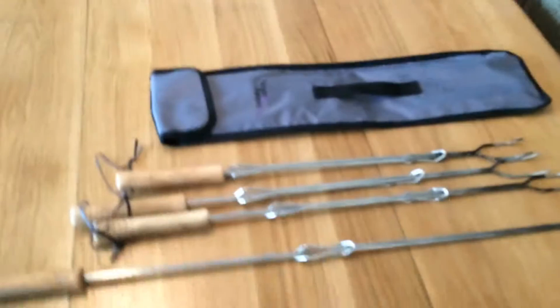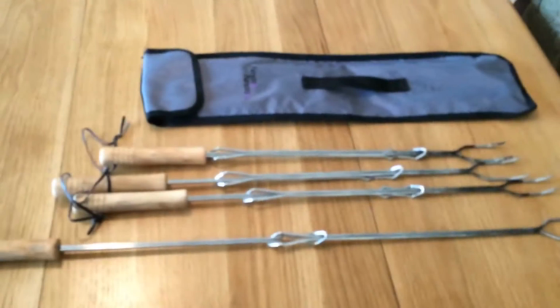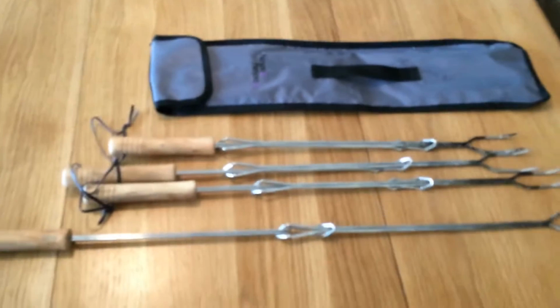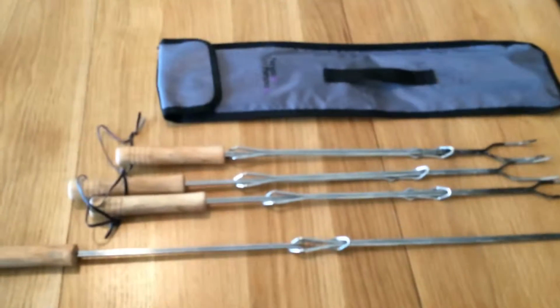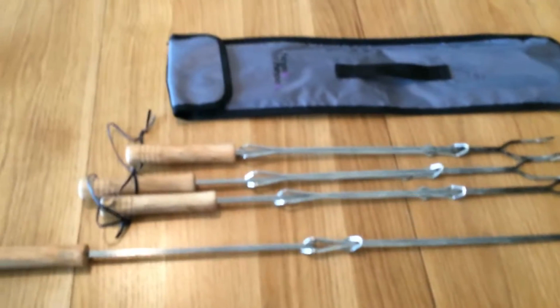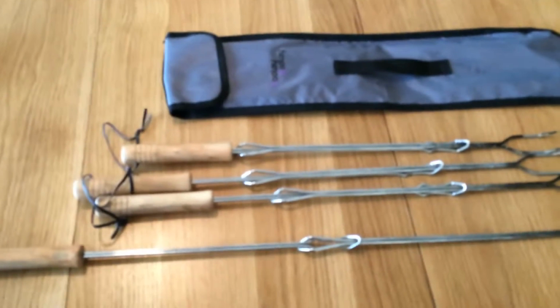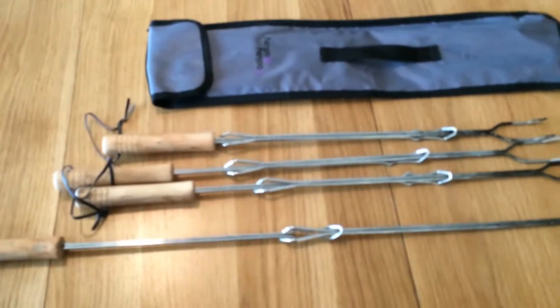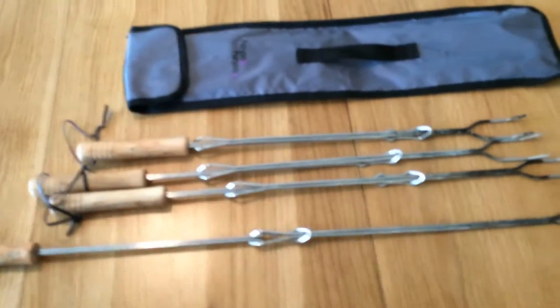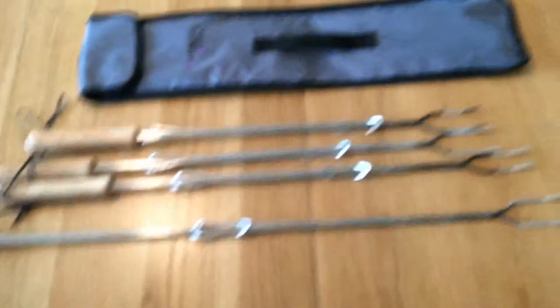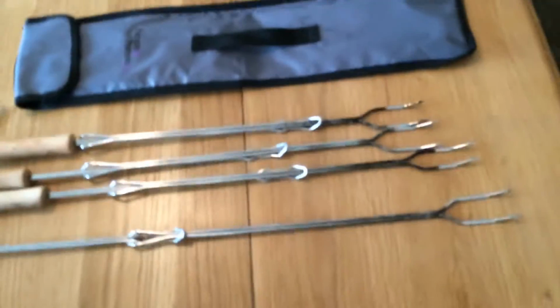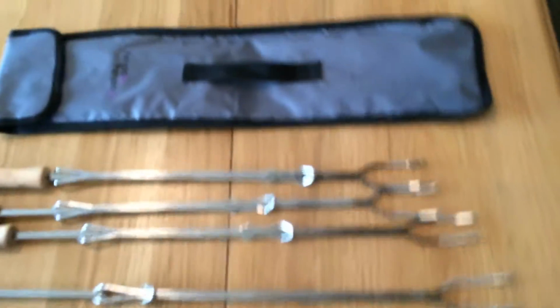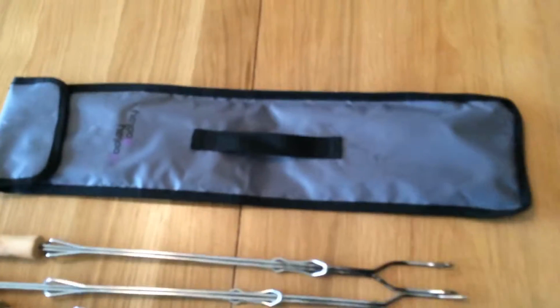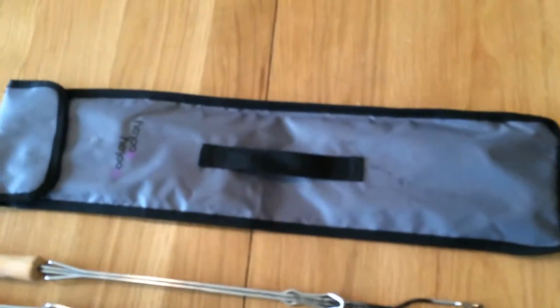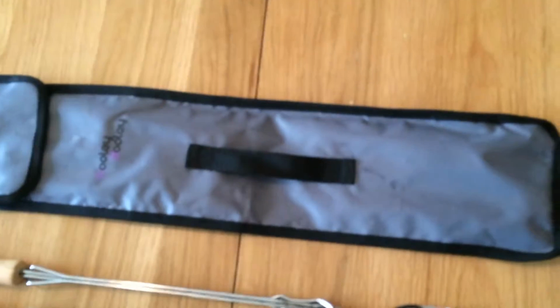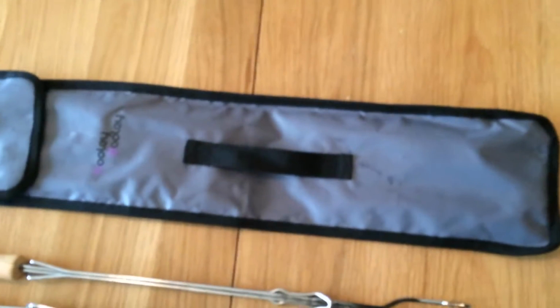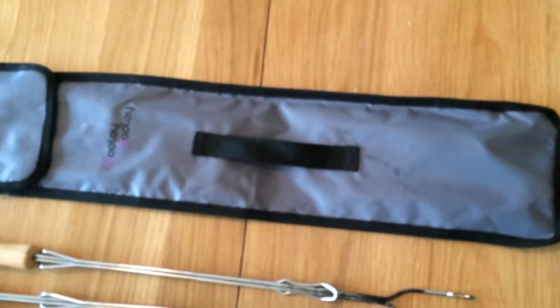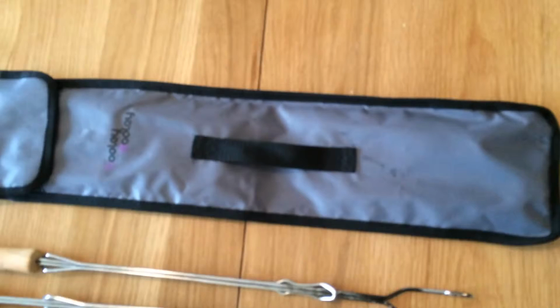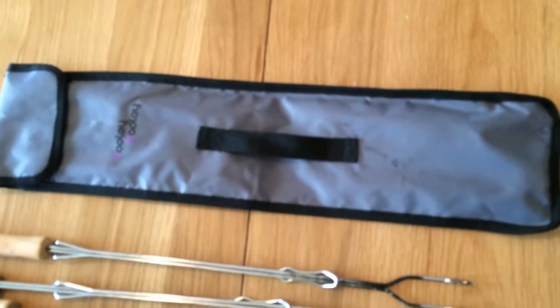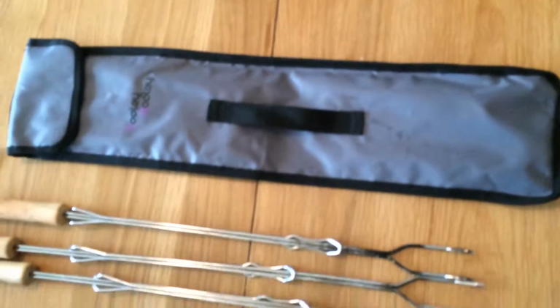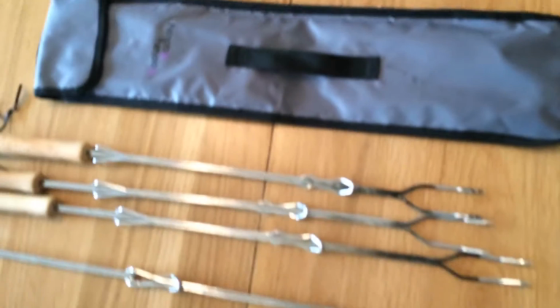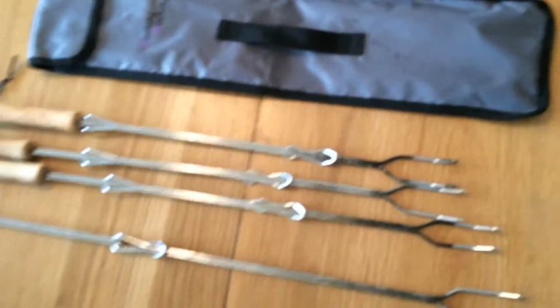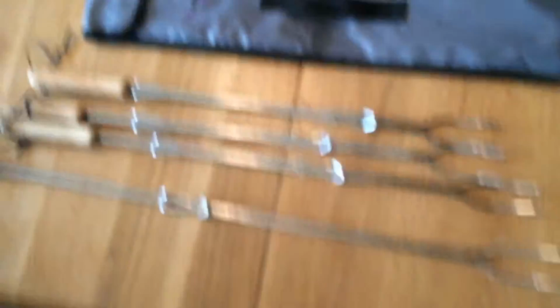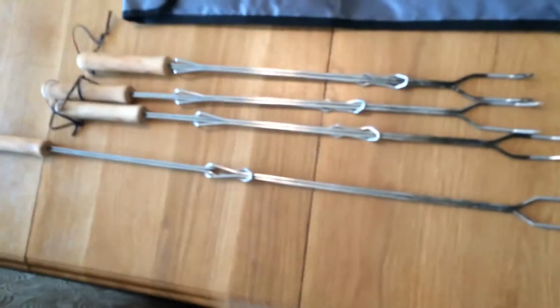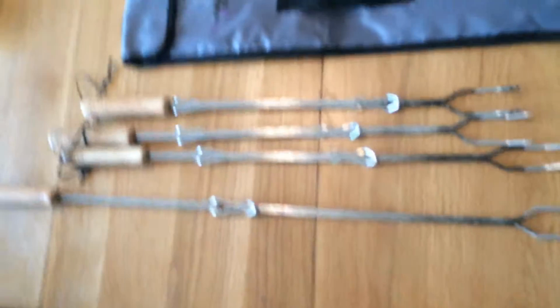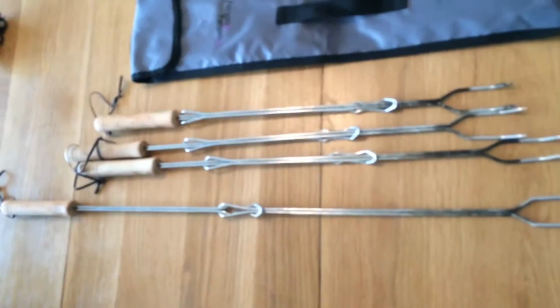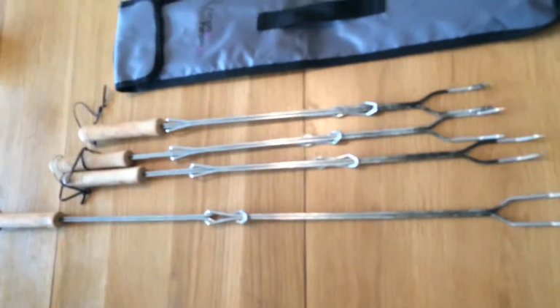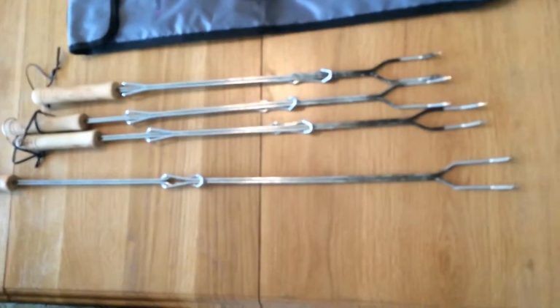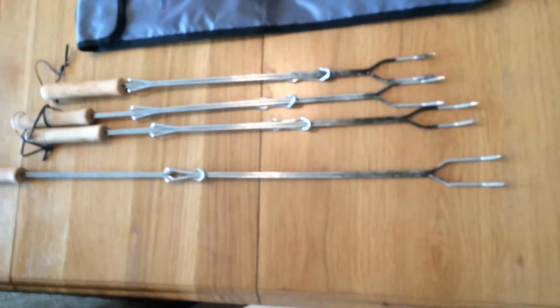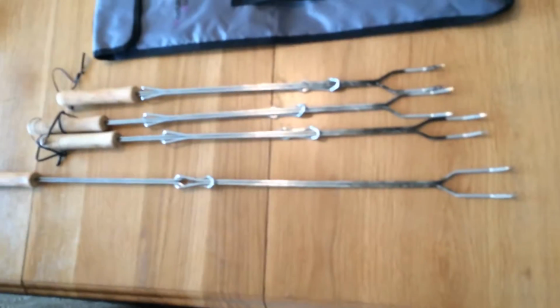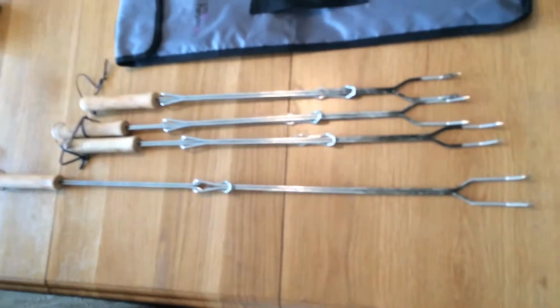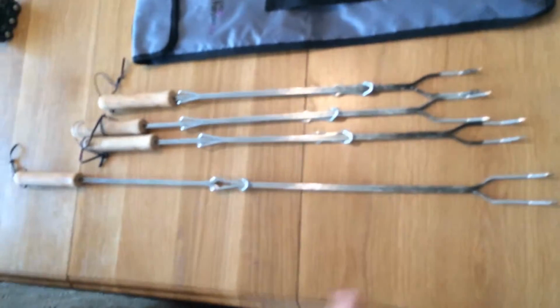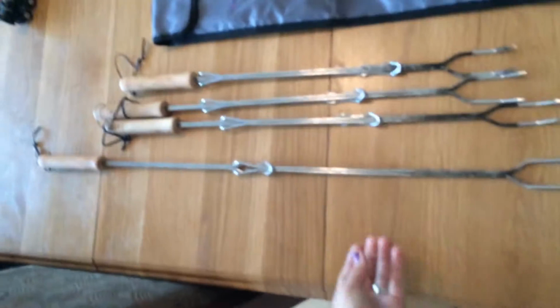Hi and welcome to 24-7 Mommy Blogspot. Today we are doing a review on these Hoolidooly Marshmallow Sticks. You can use them for marshmallows, hot dogs, anything you want to cook on the fire. They are great.